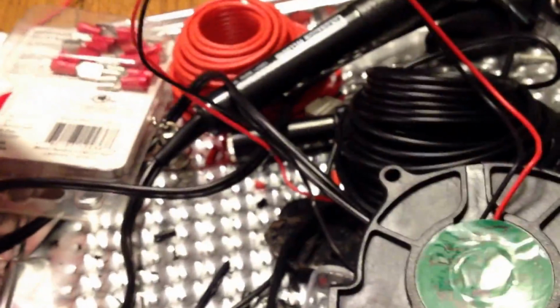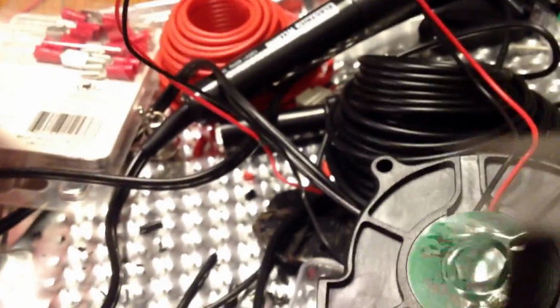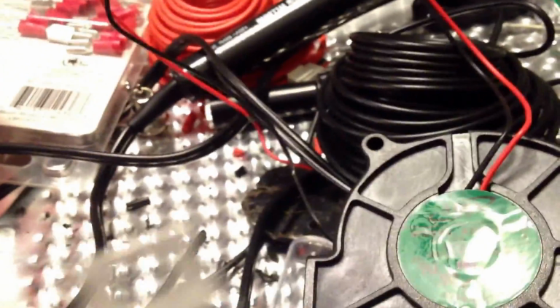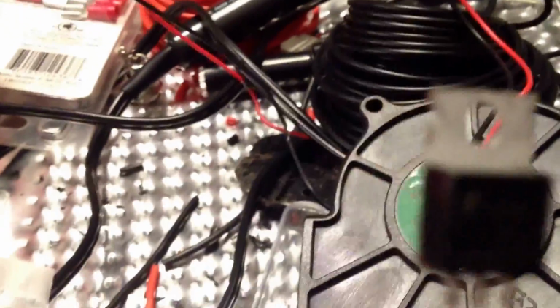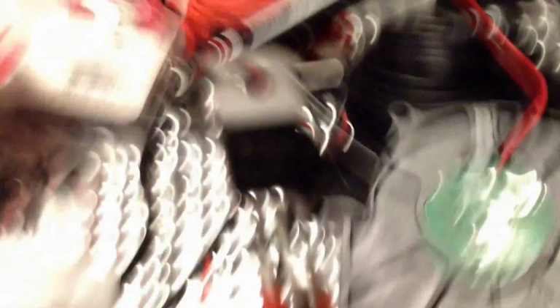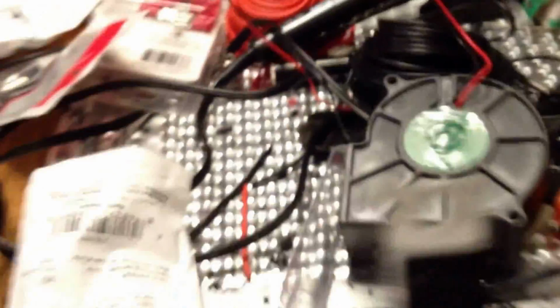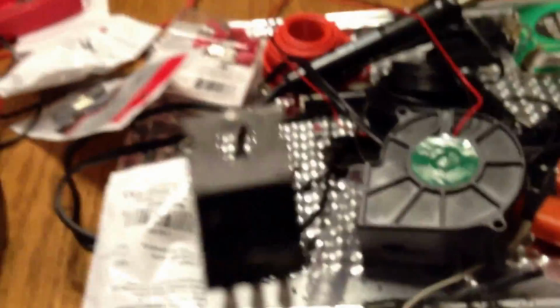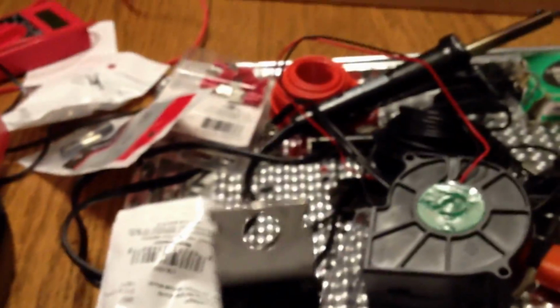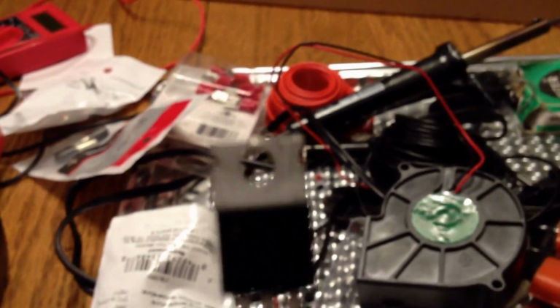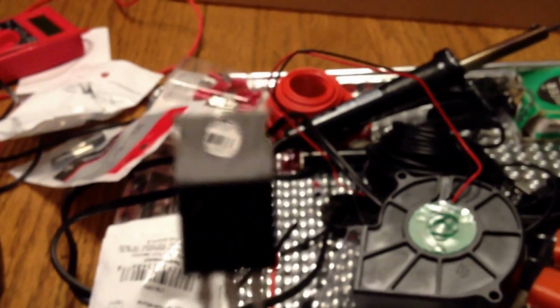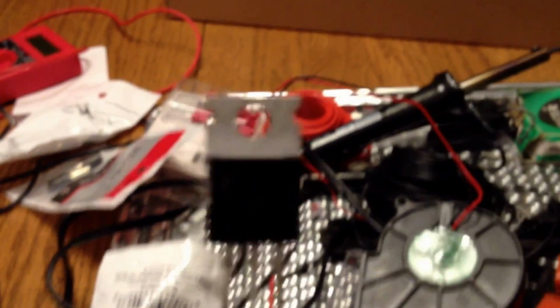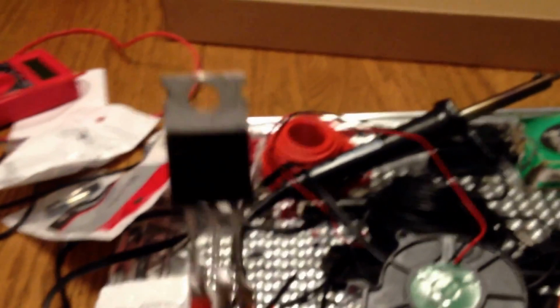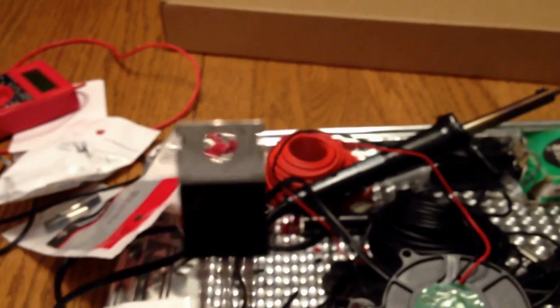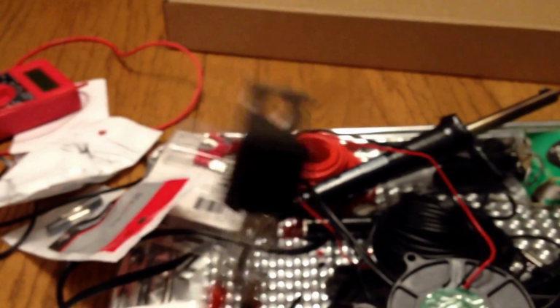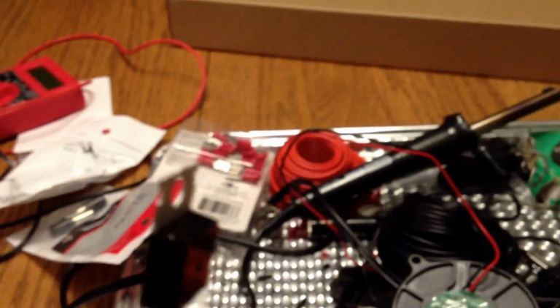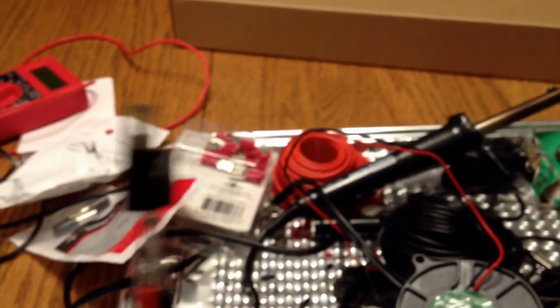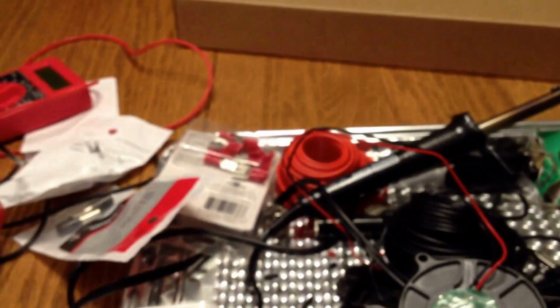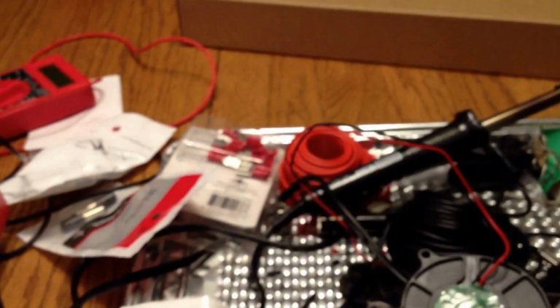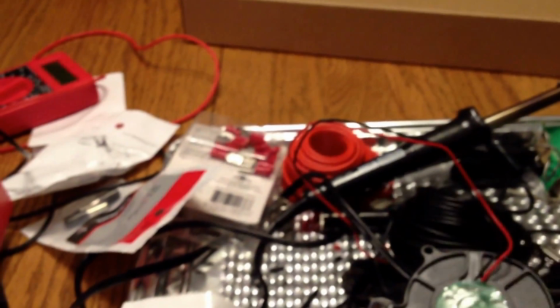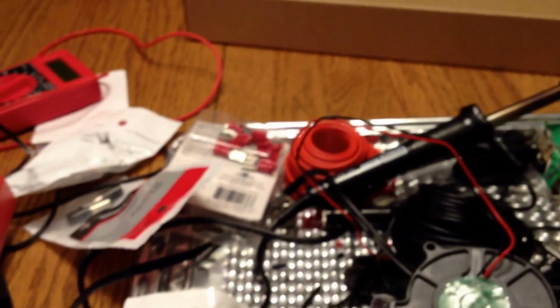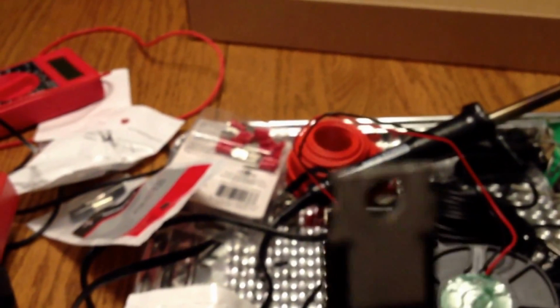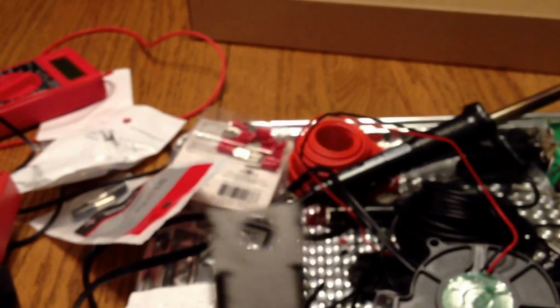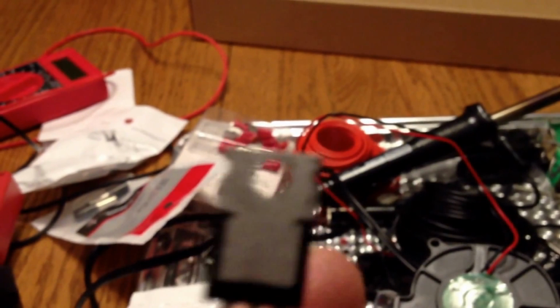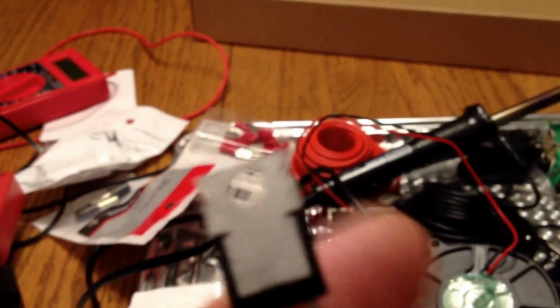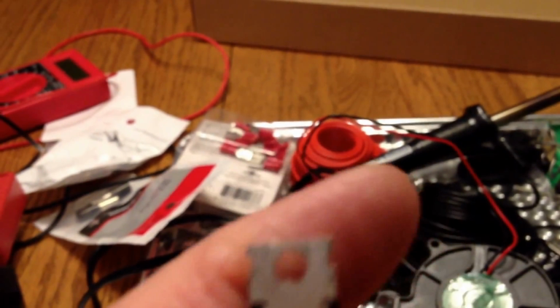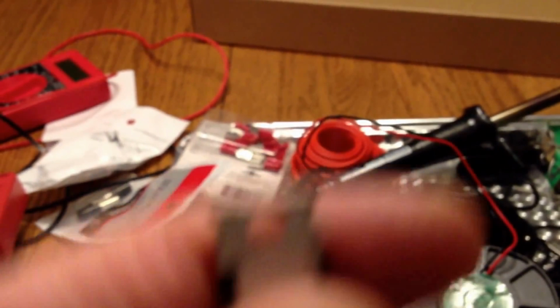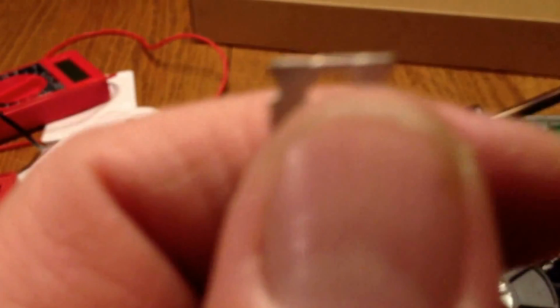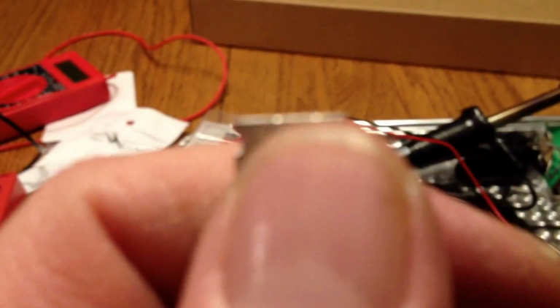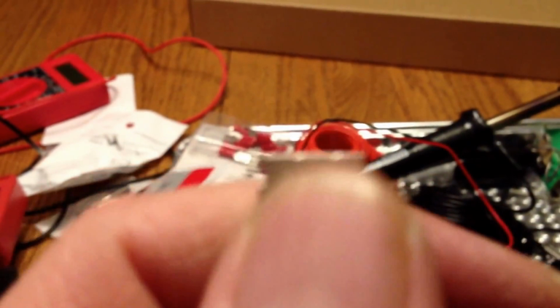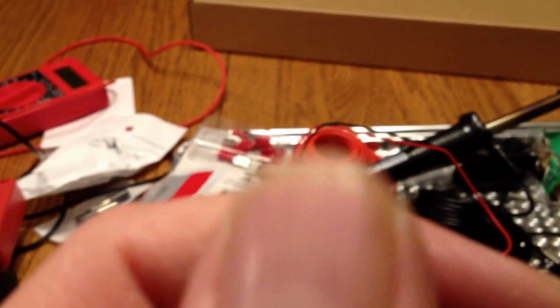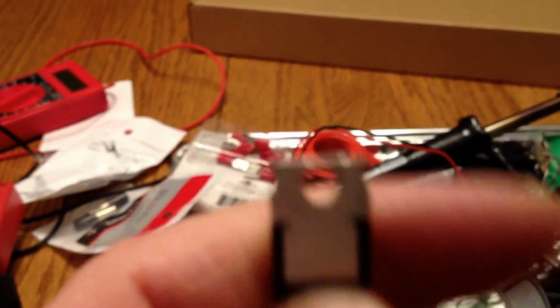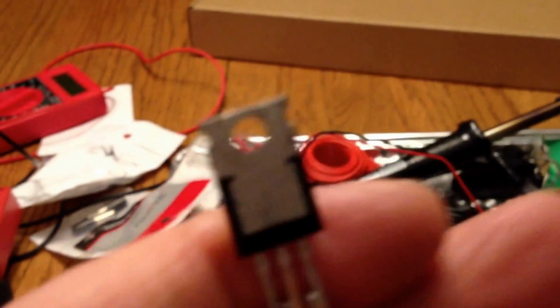Here's the chip. The top of this — this is the back, and the top — all this is, is a heat sink.